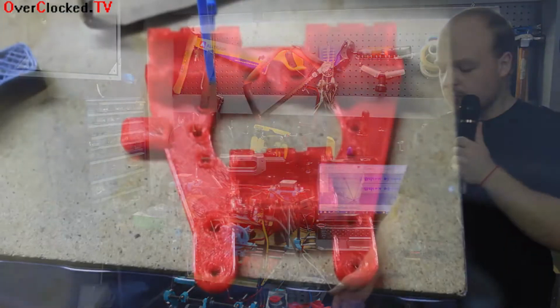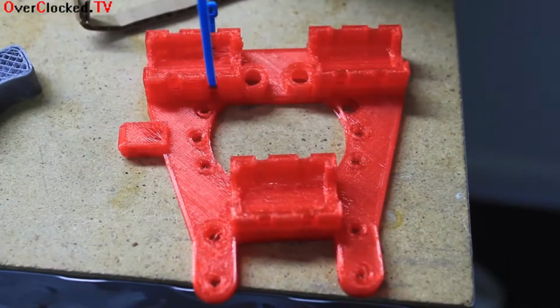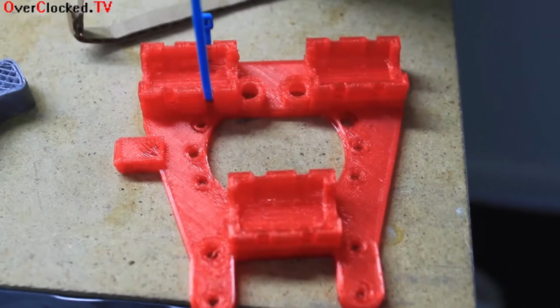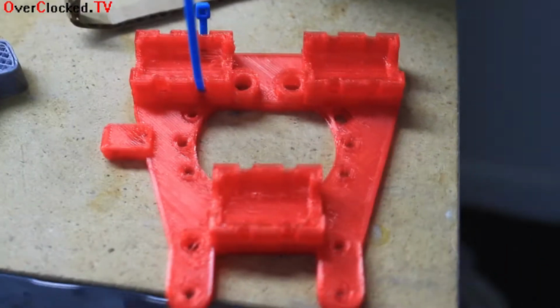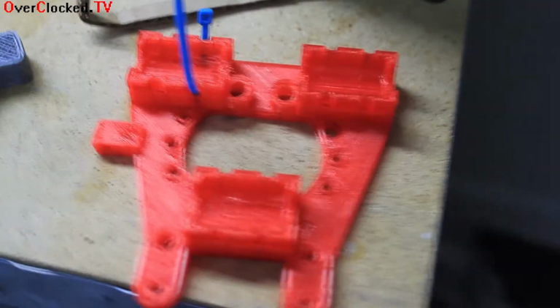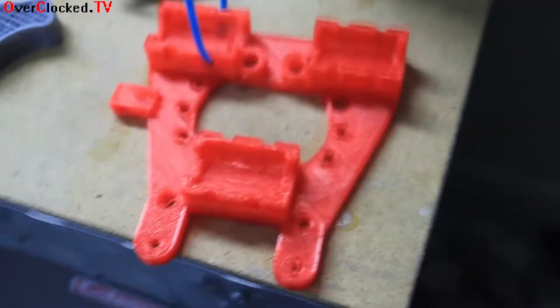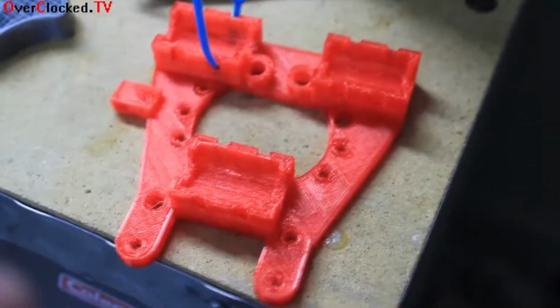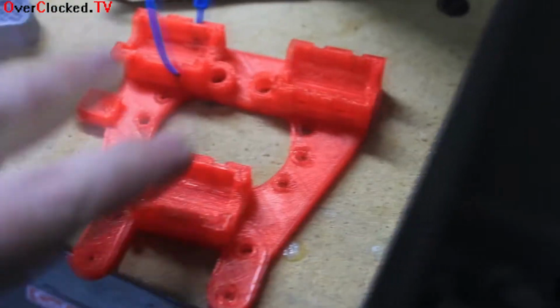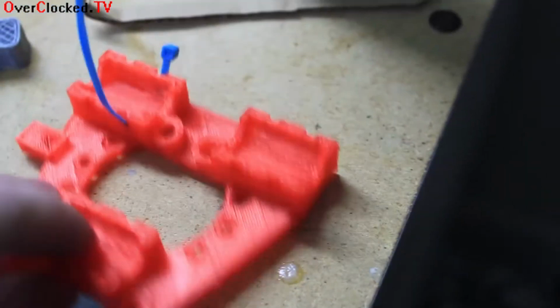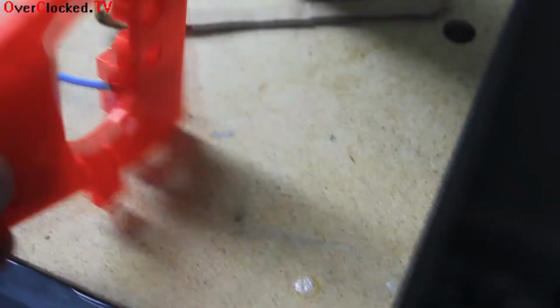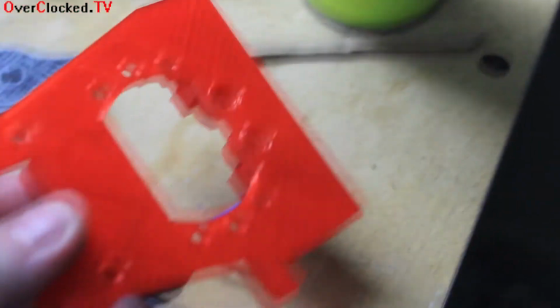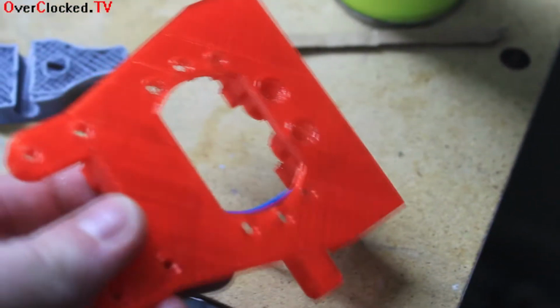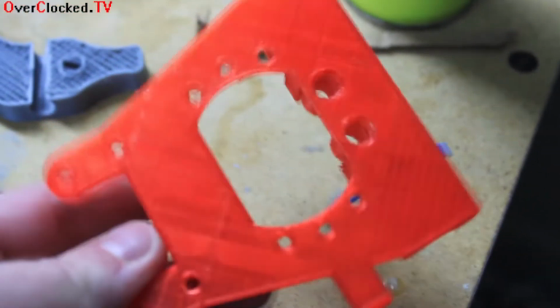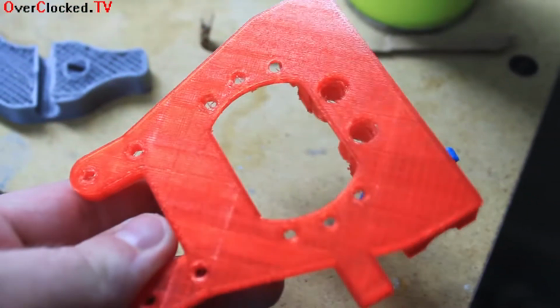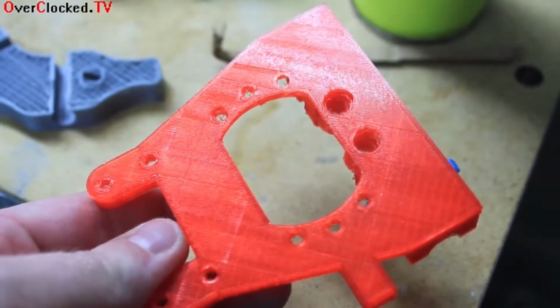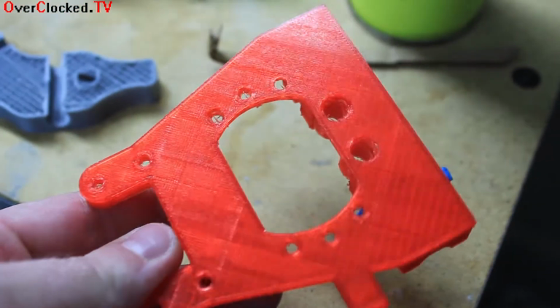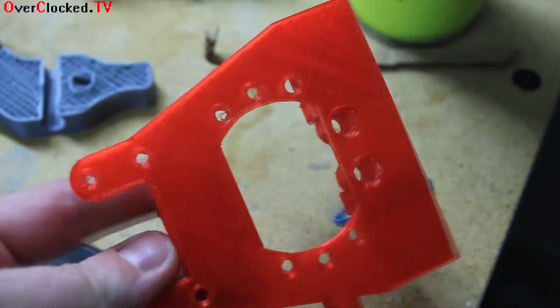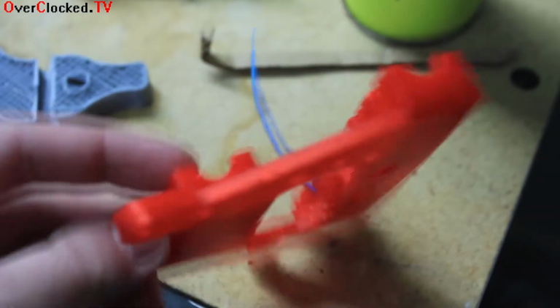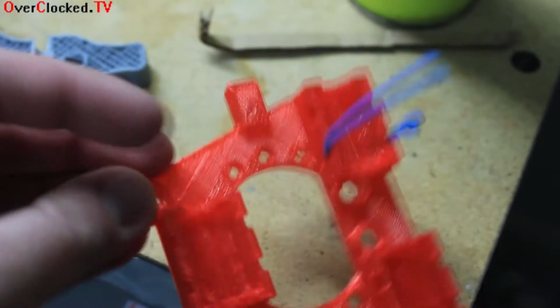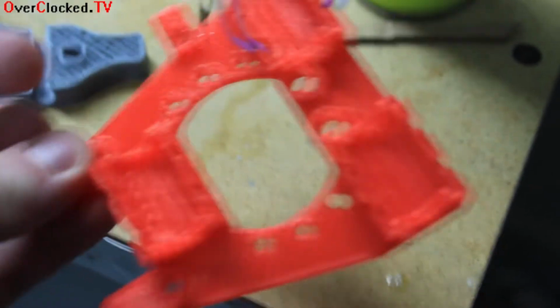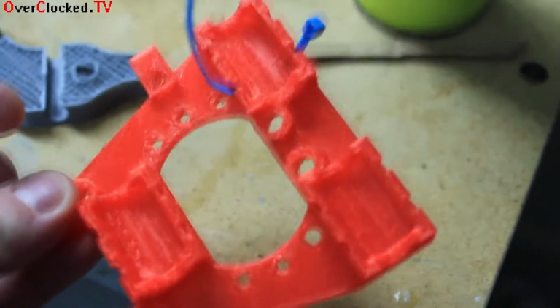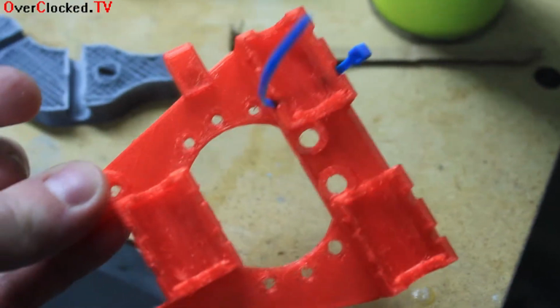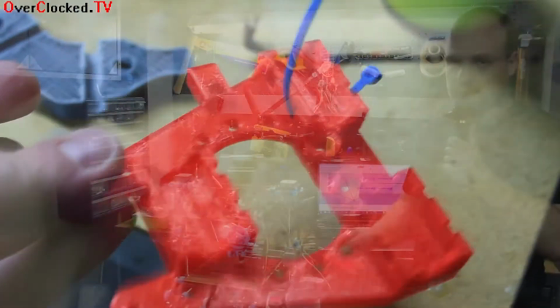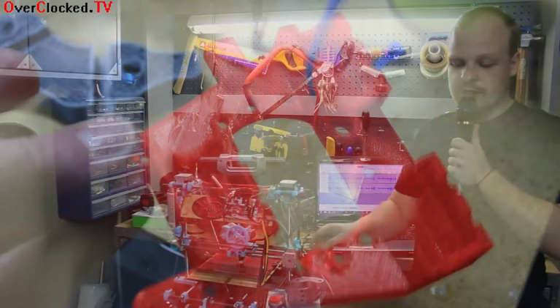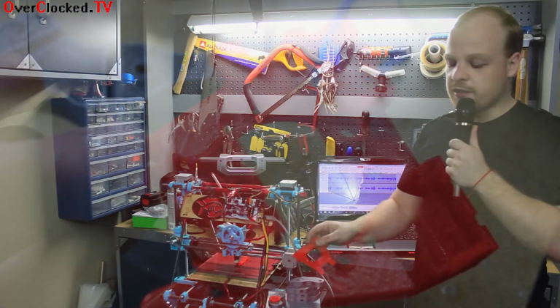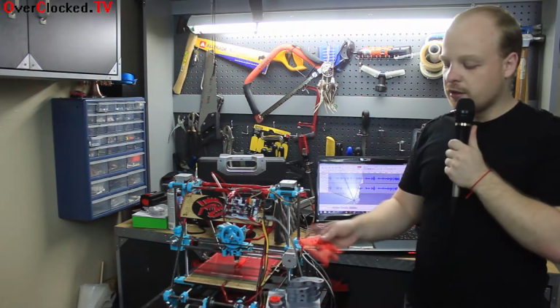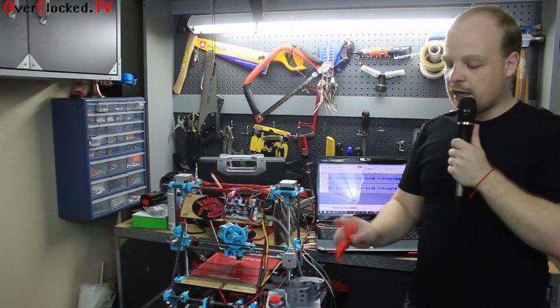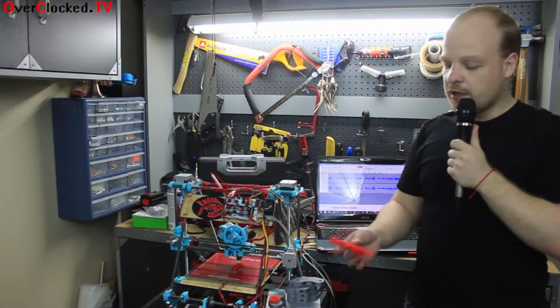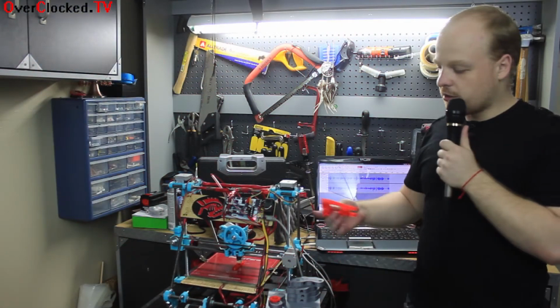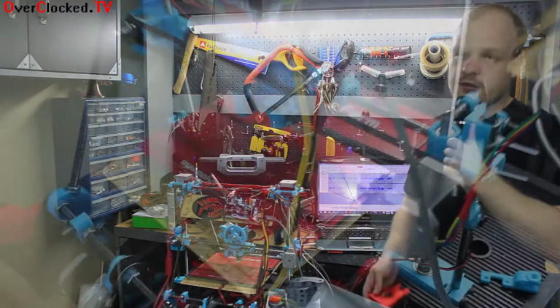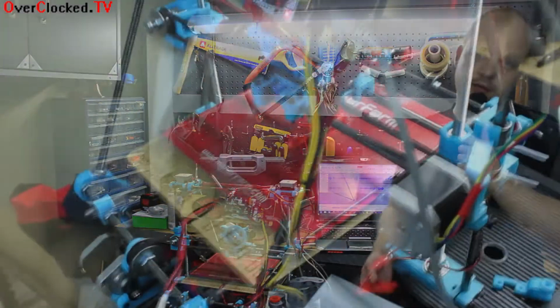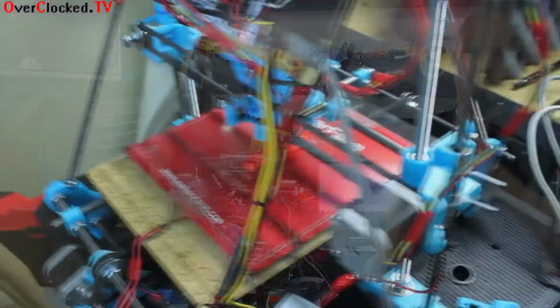This part is from Thingiverse — sorry about that — and I'm going to put a link for that as well. This is cool: it has LED mounts so you can actually put two LEDs right in it, which is going to light up your project and look pretty cool.